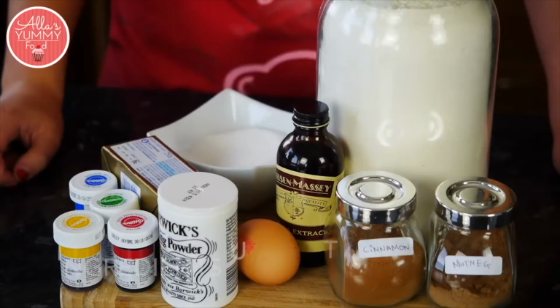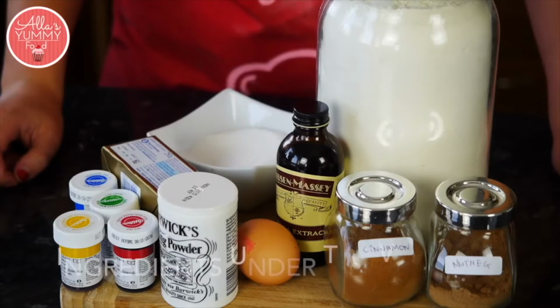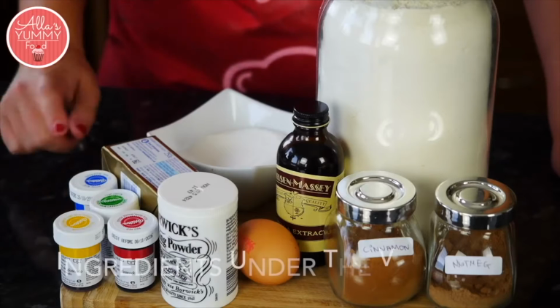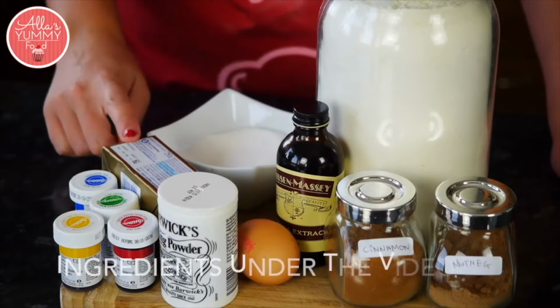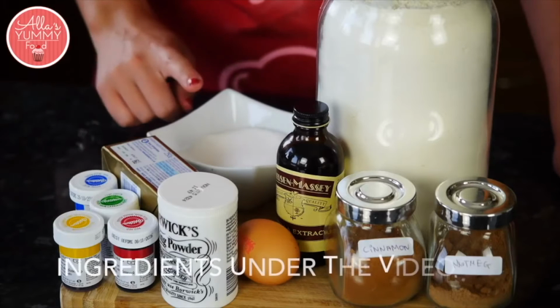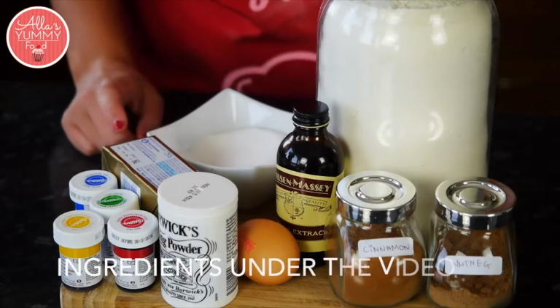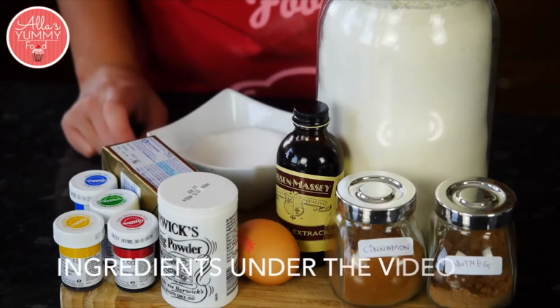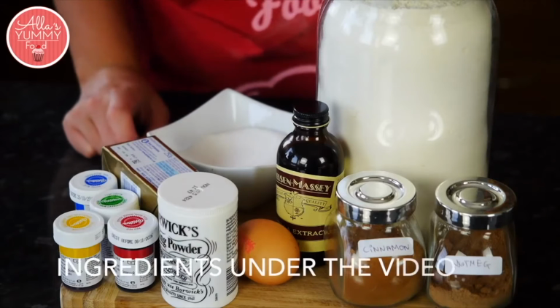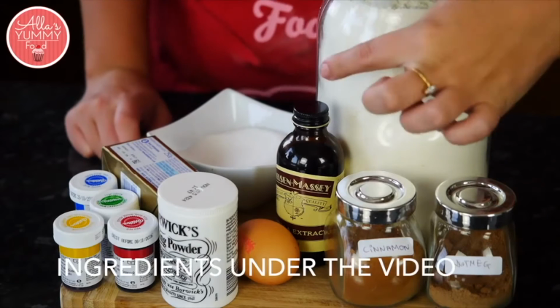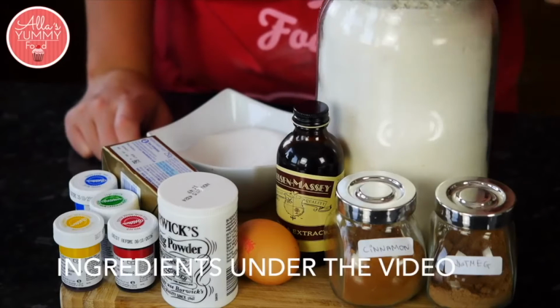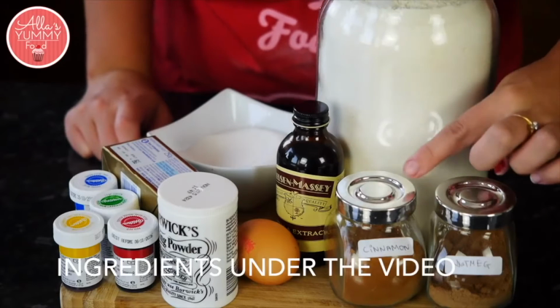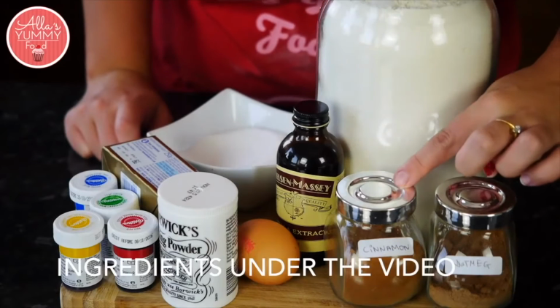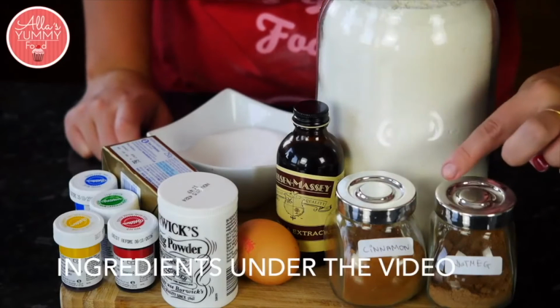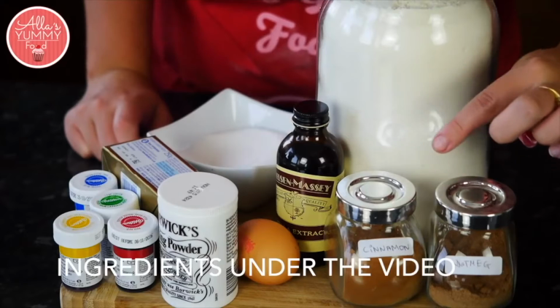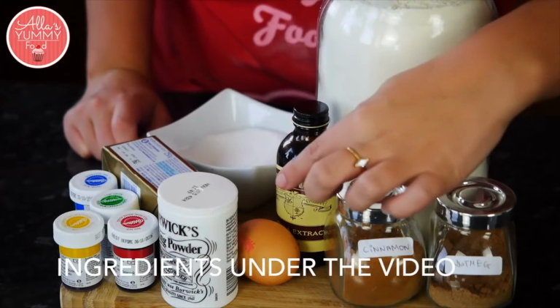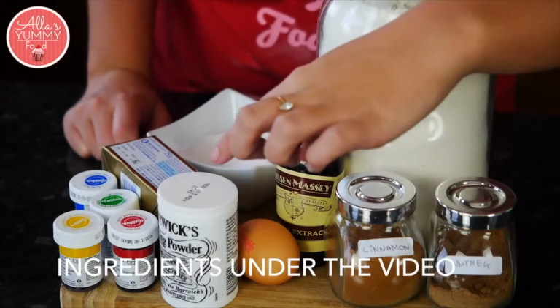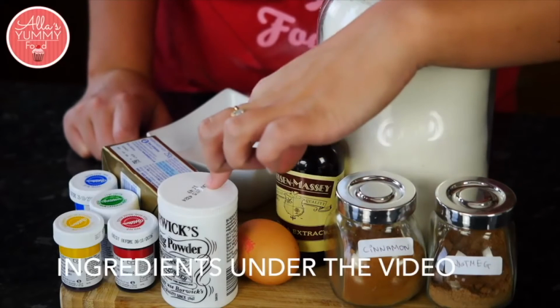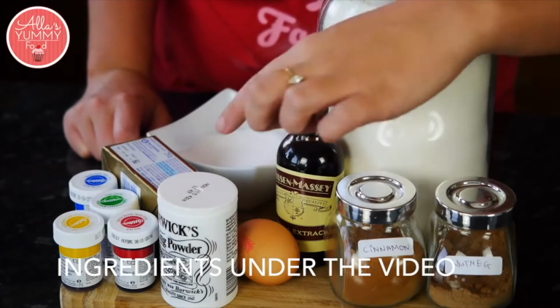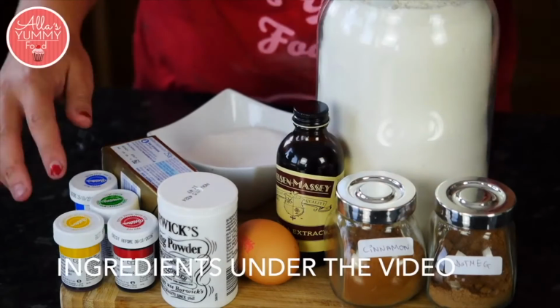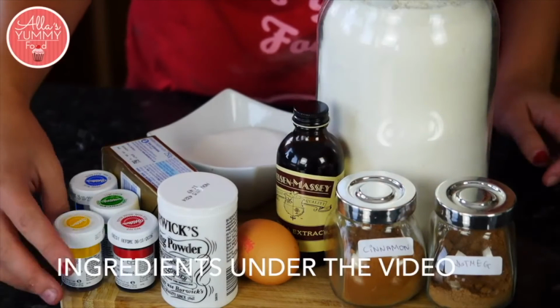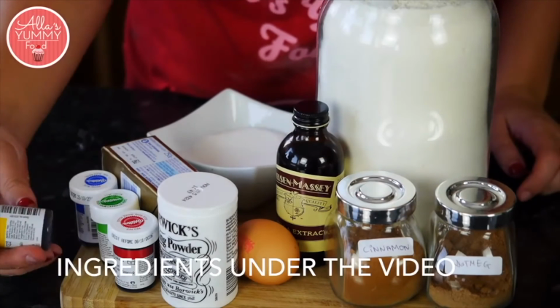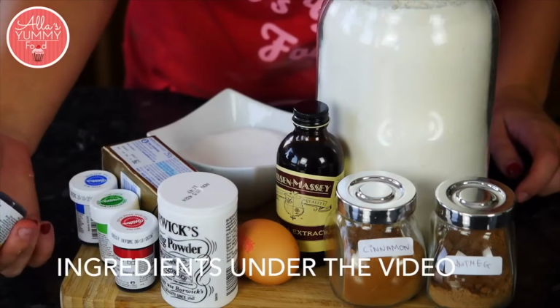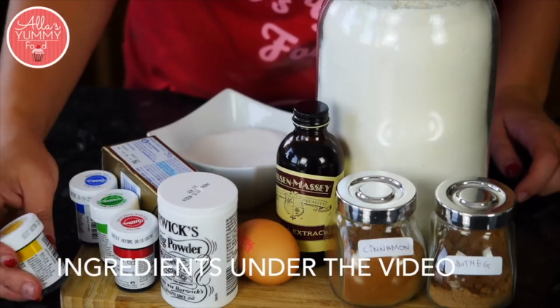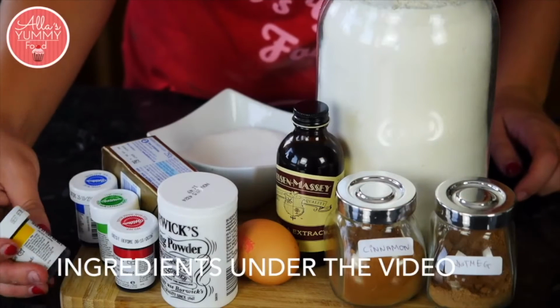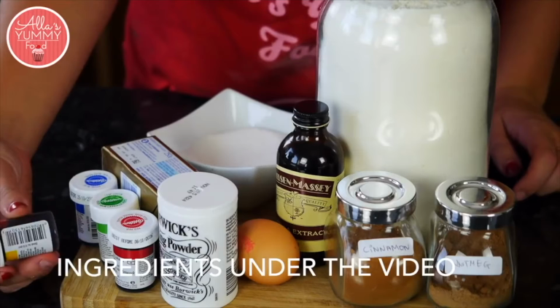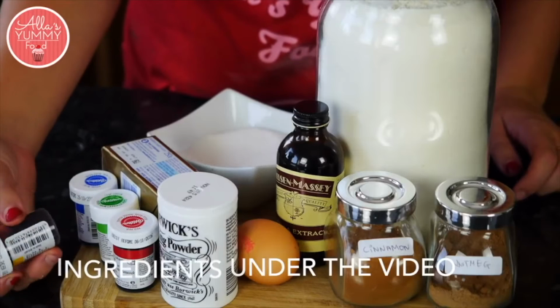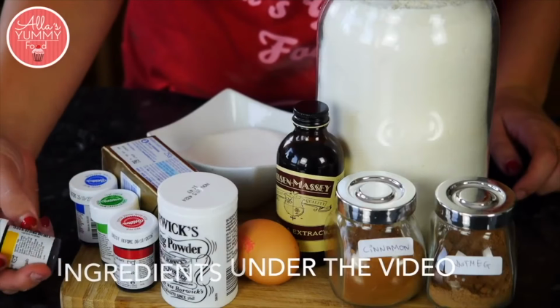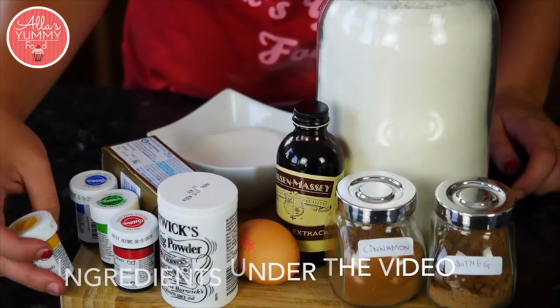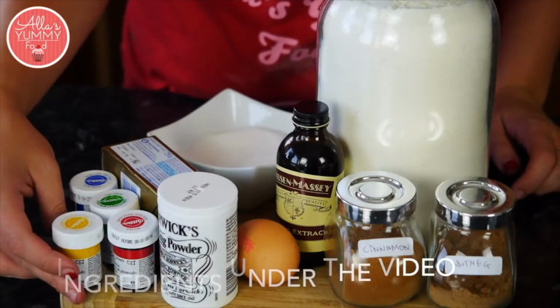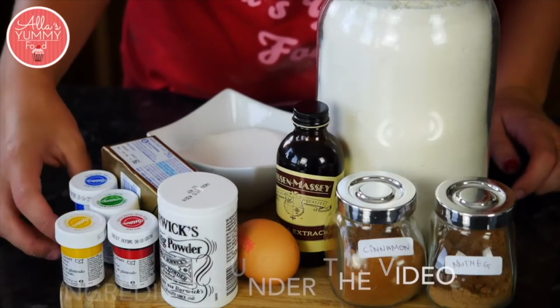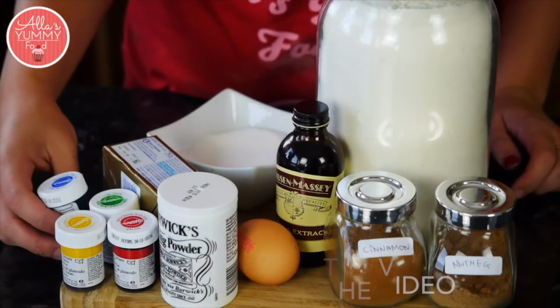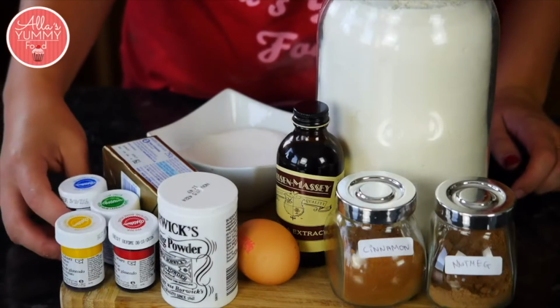For the rainbow cookies we're going to need butter, sugar, flour, vanilla extract, nutmeg and cinnamon, one egg, baking powder, and different types of food colouring. You can really use your imagination and make any colour you like.